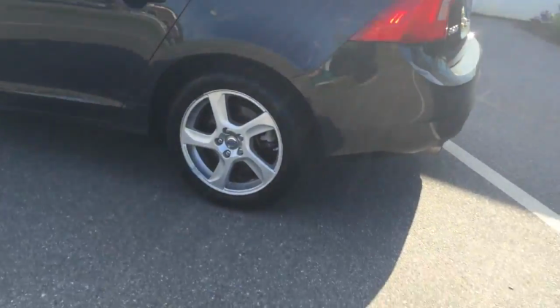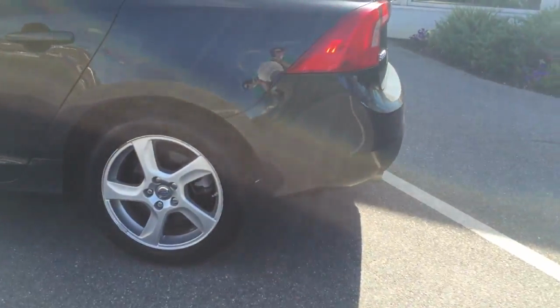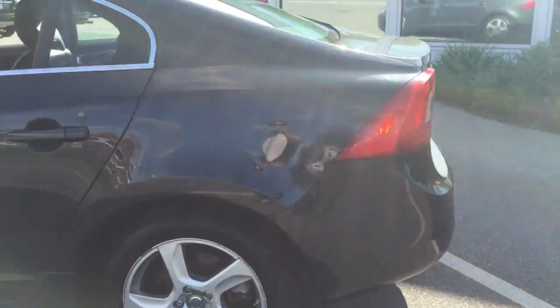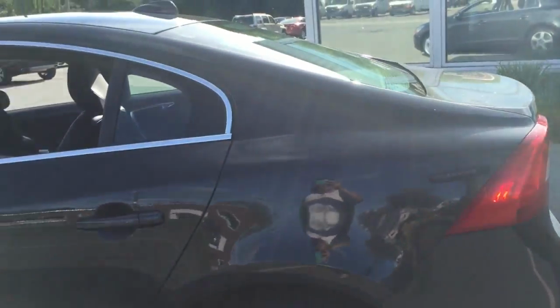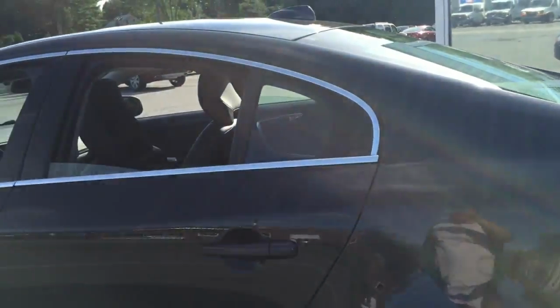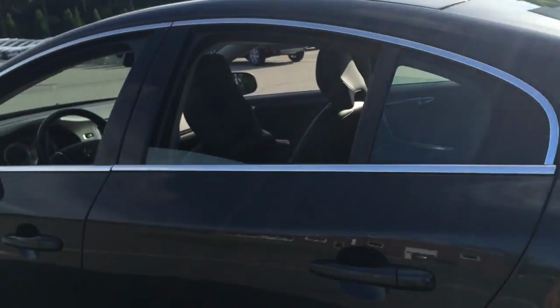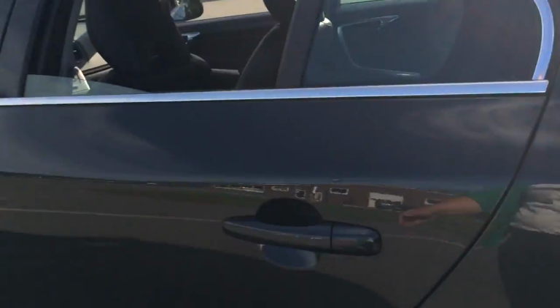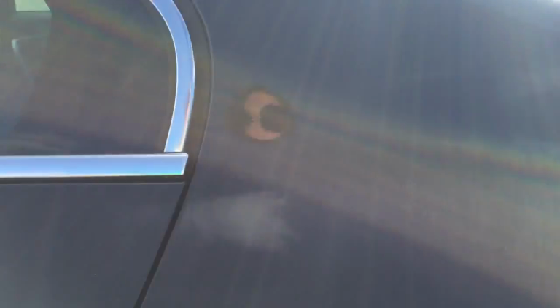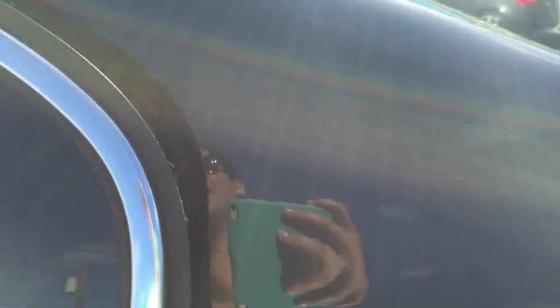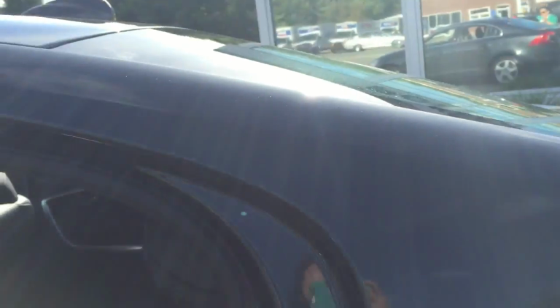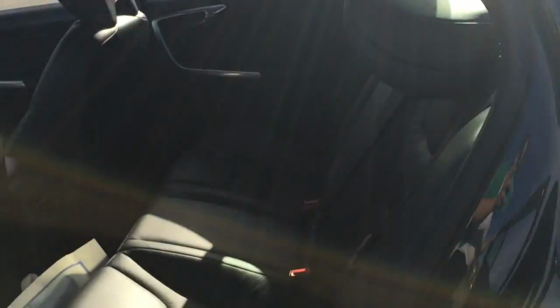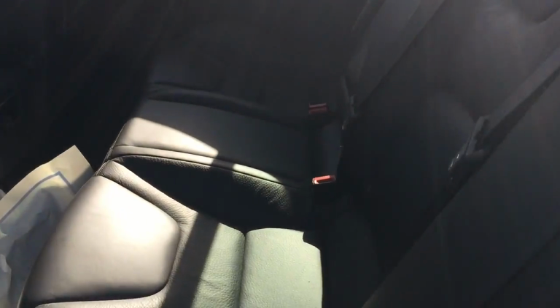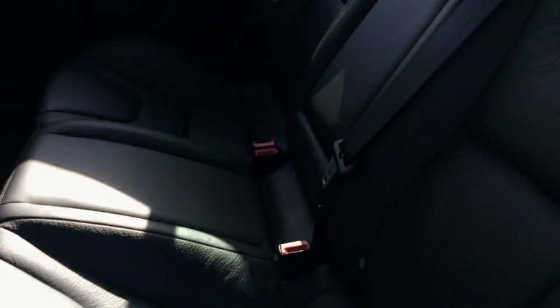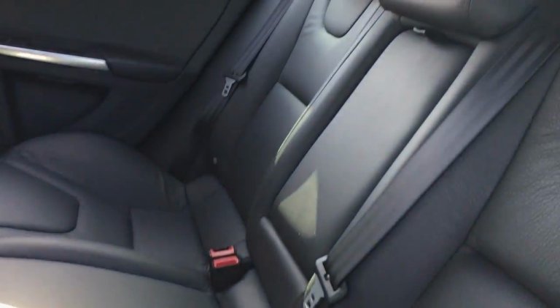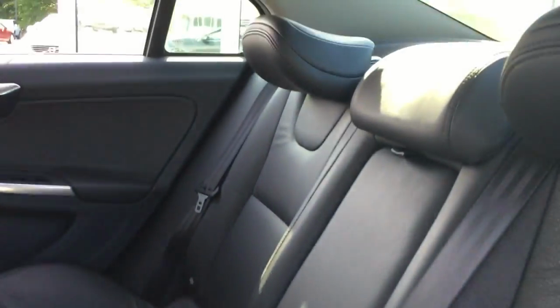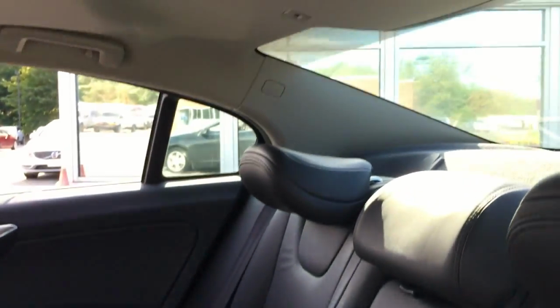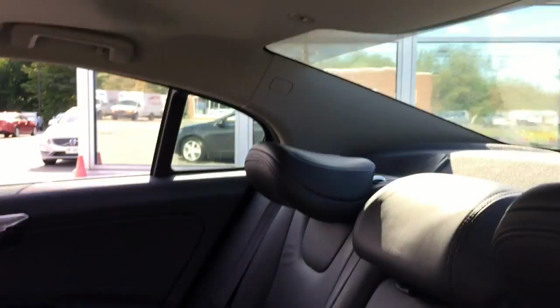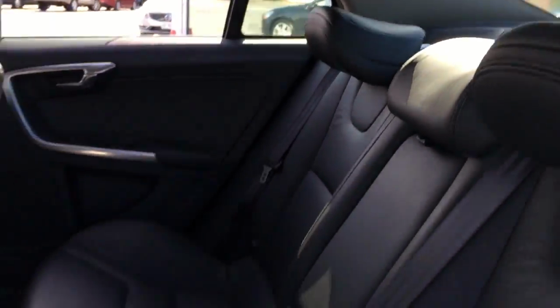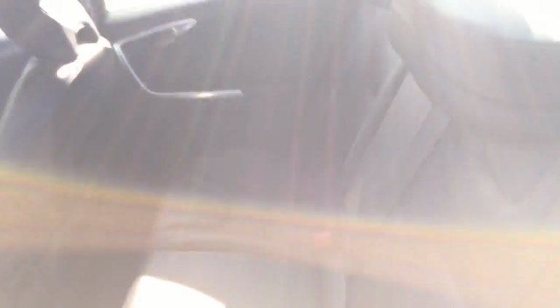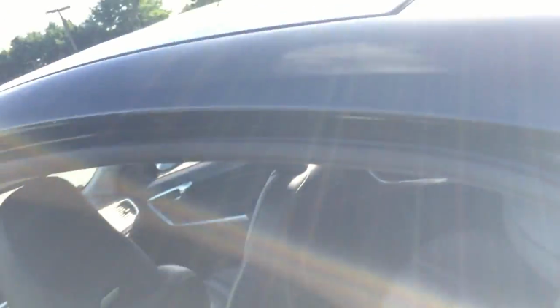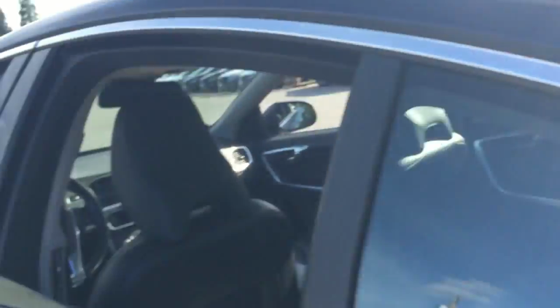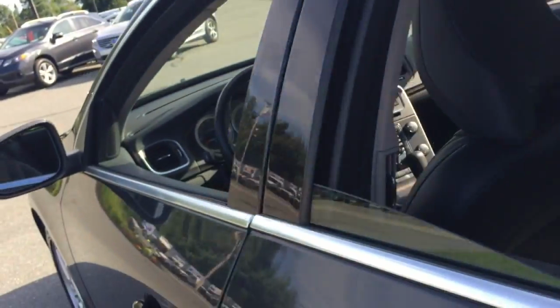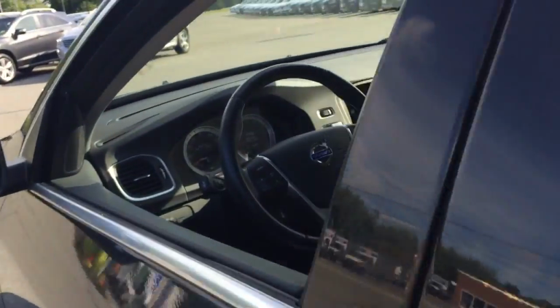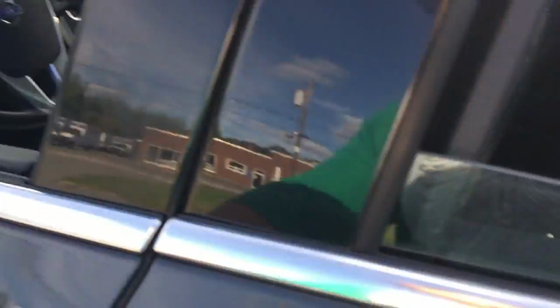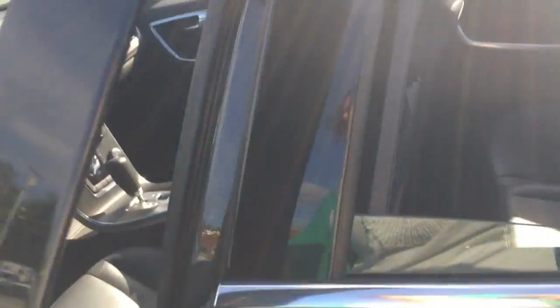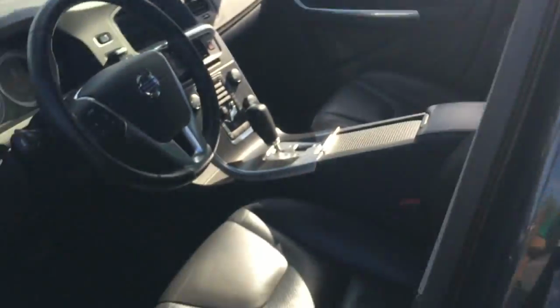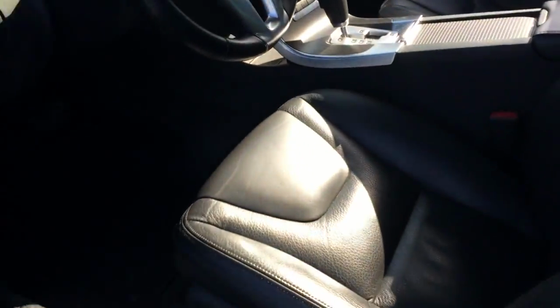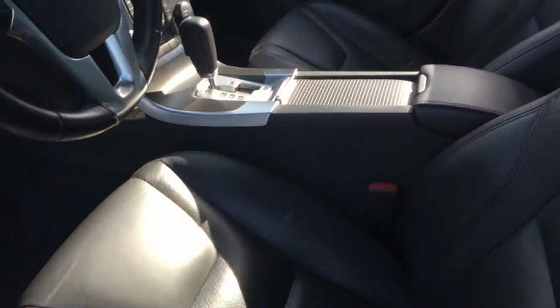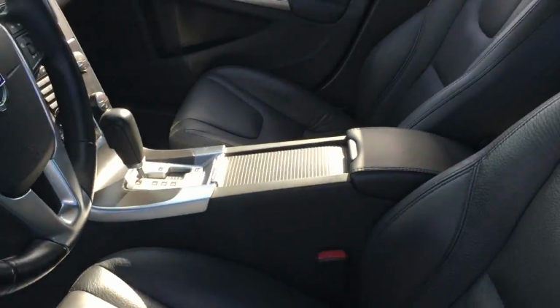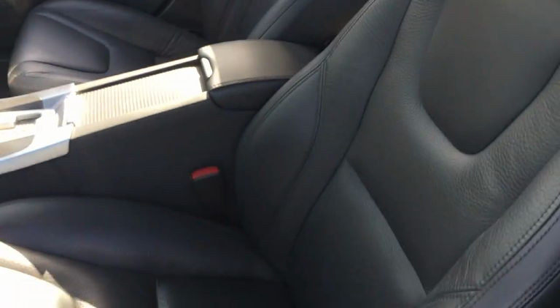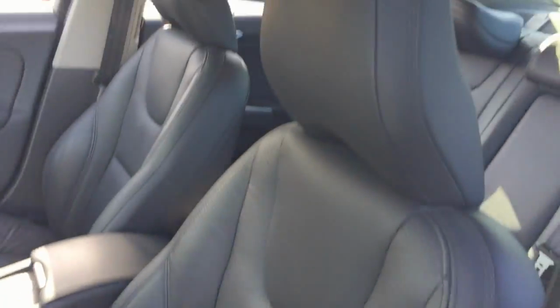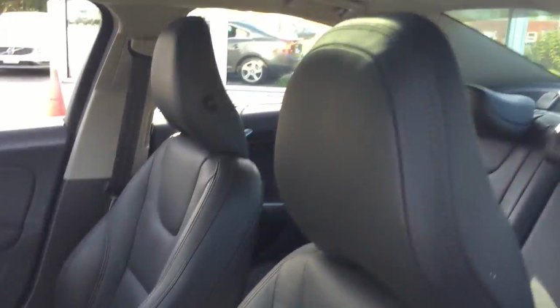It has nice alloy wheels, as well as that silver trim there. And as you can see, we have an off-black leather interior — nice and roomy — and the same off-black leather interior in the front seats as well.